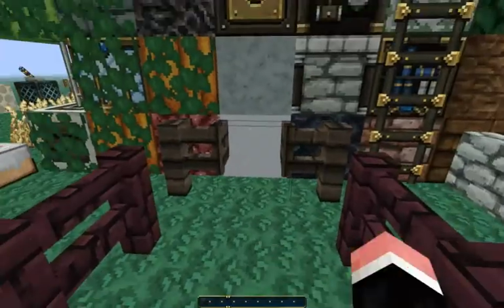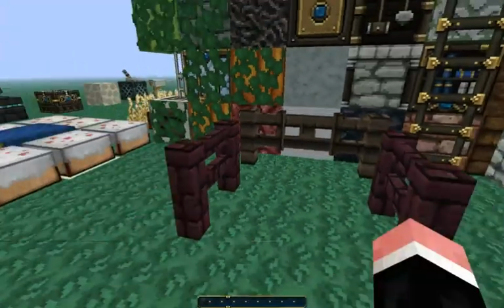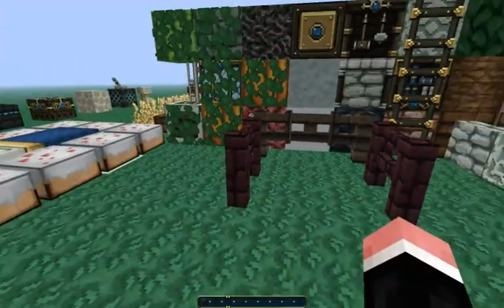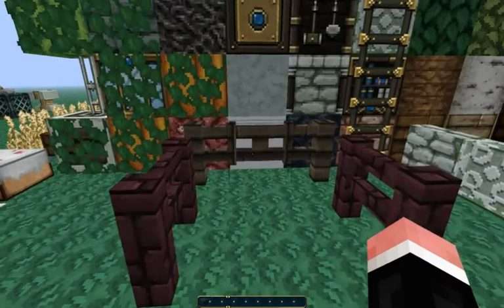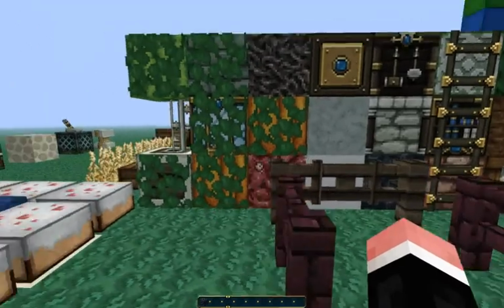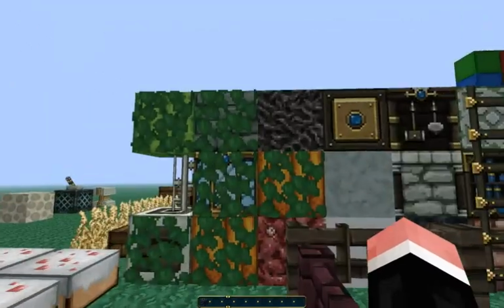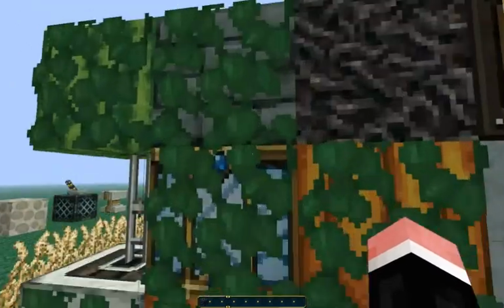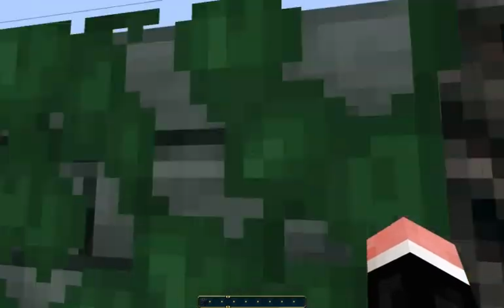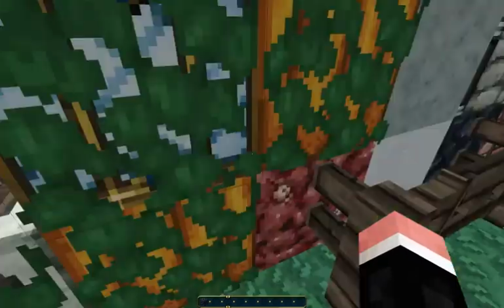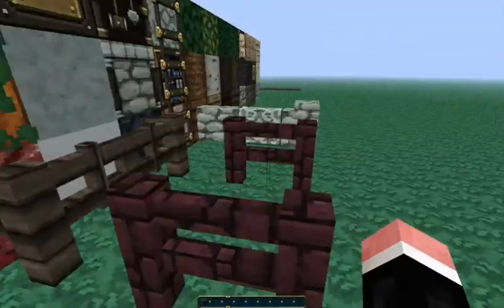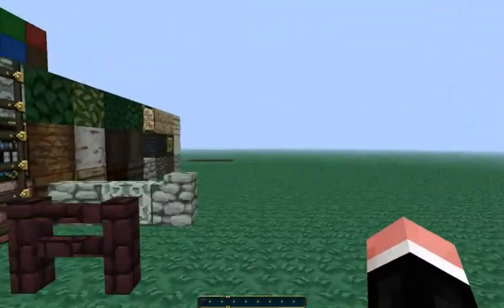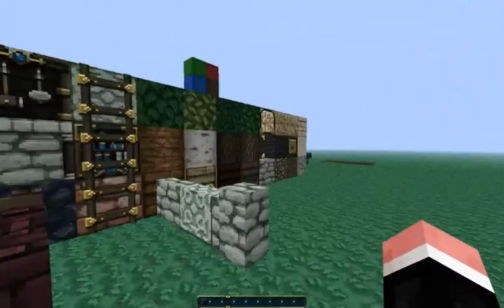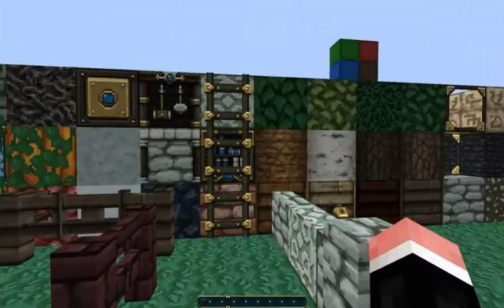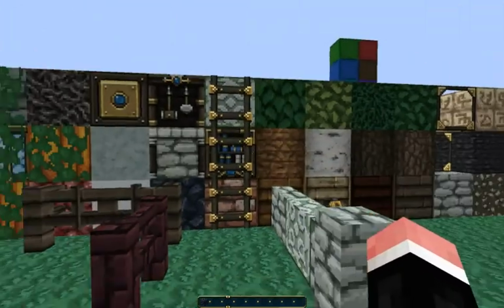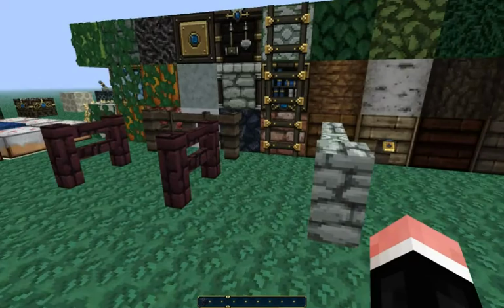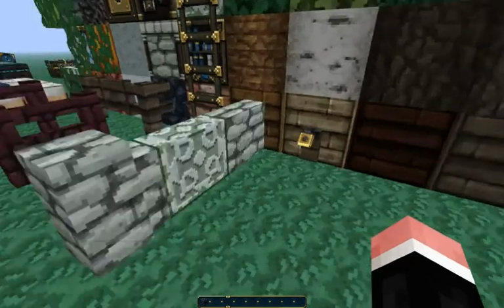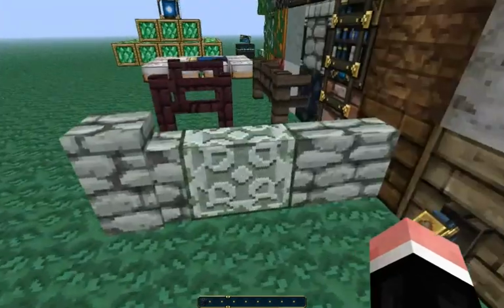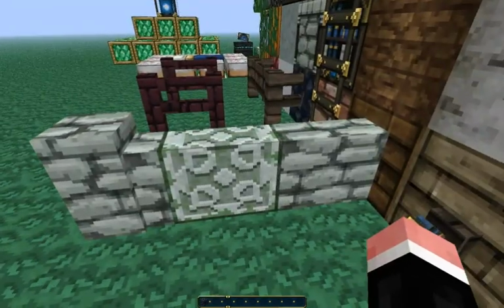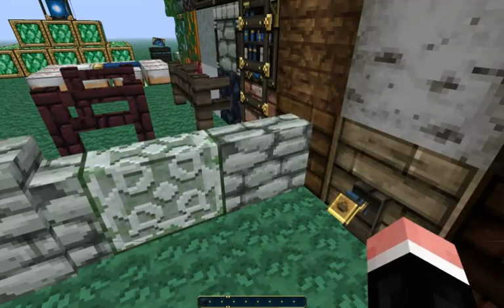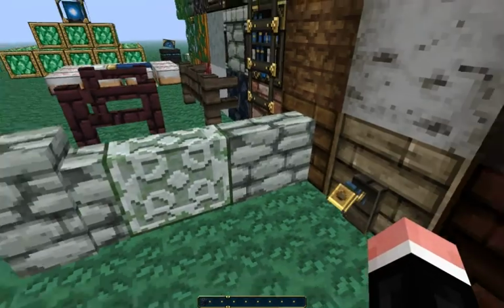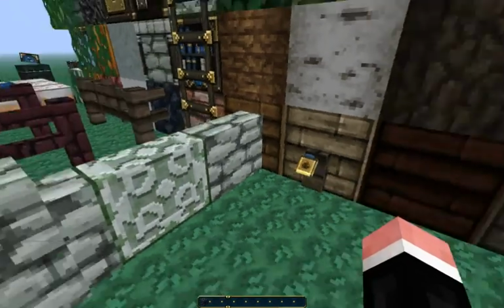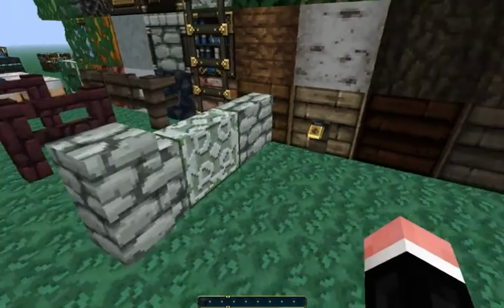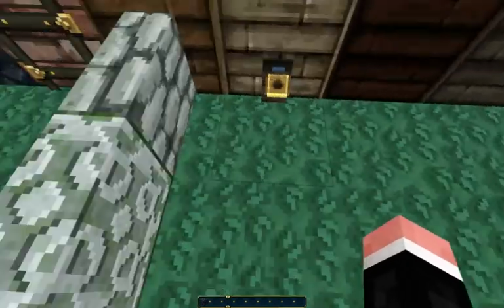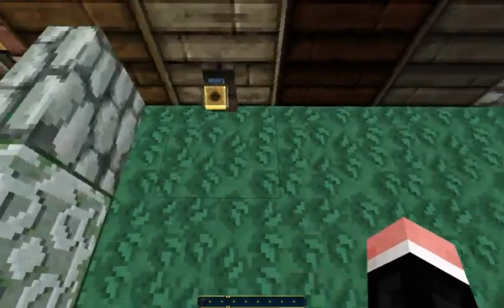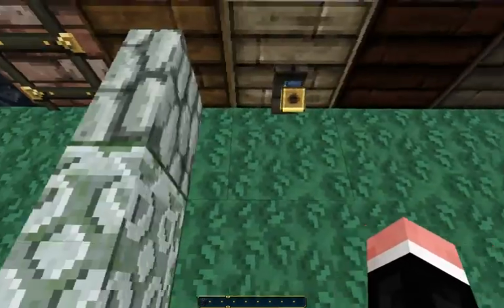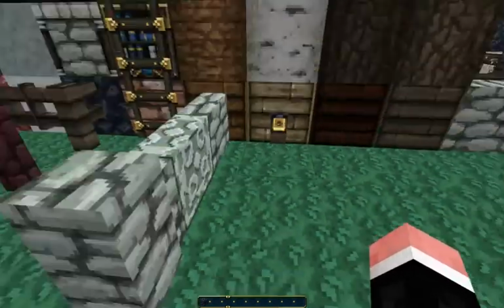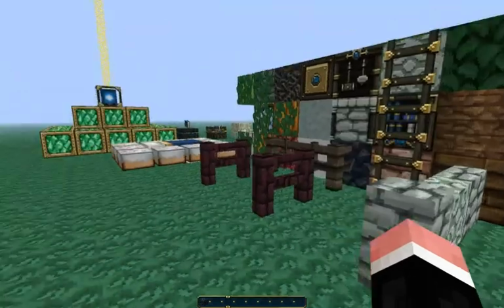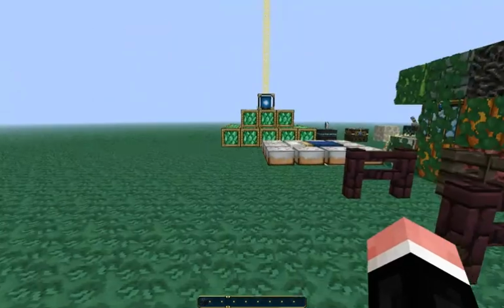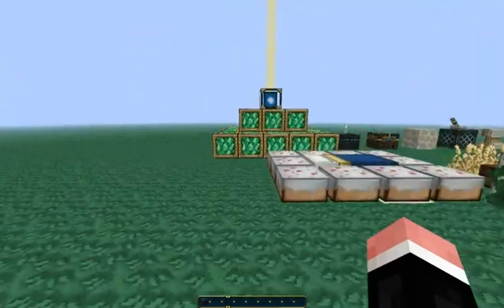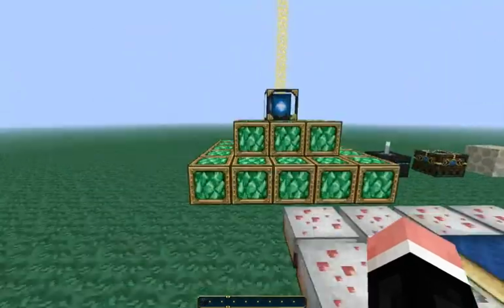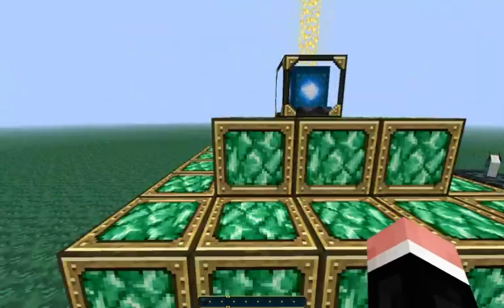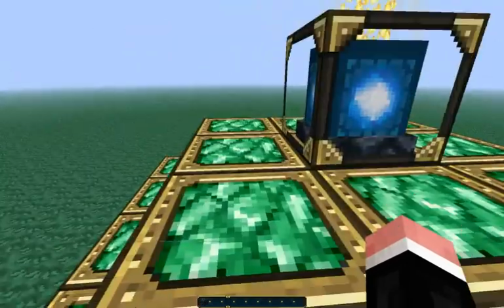And nether brick fences and fences. A gate, vines, ladder, mossy cobble and cobblestone wall. And the switch line thingy — hope you made sense of that.